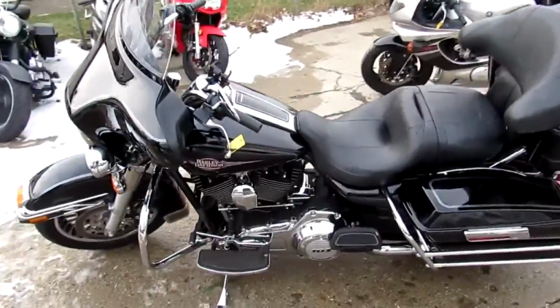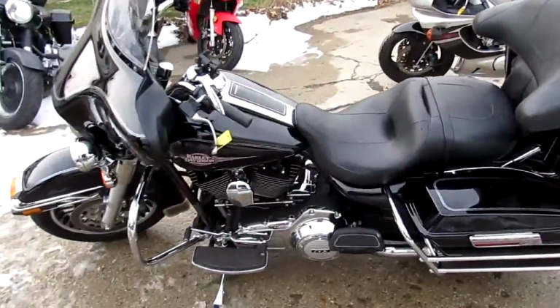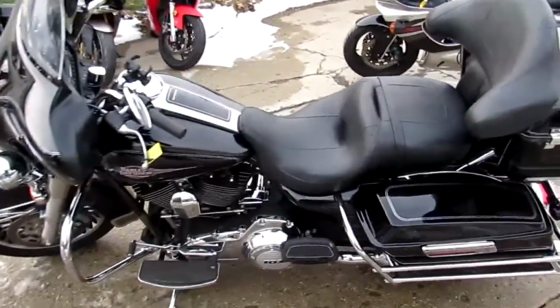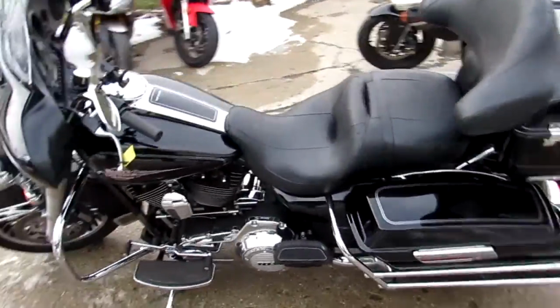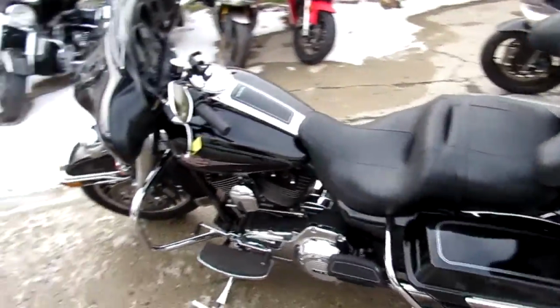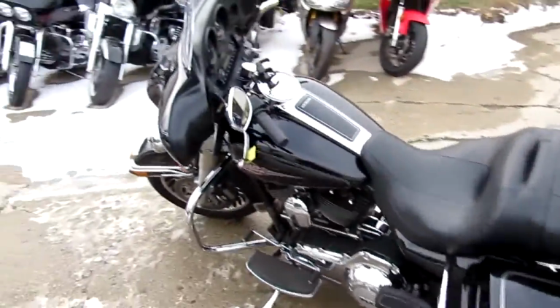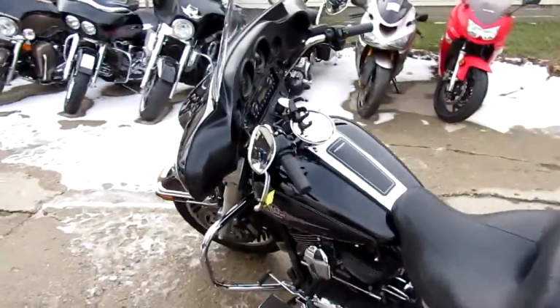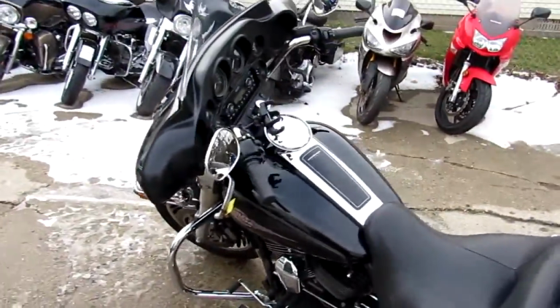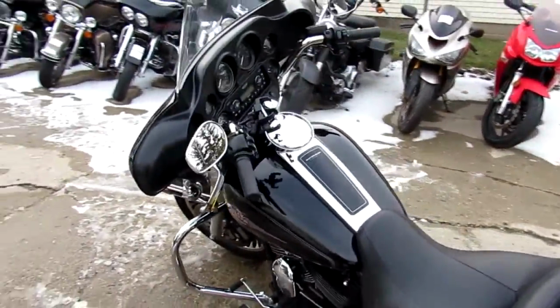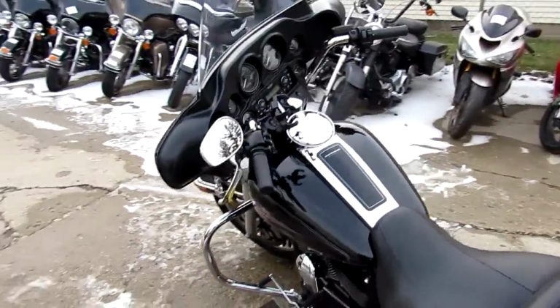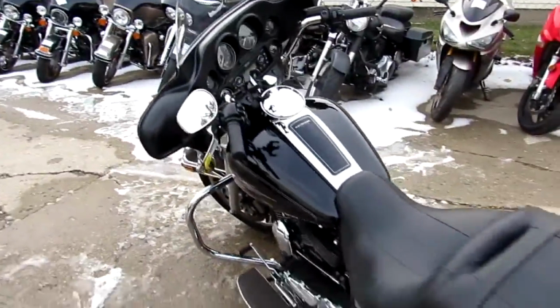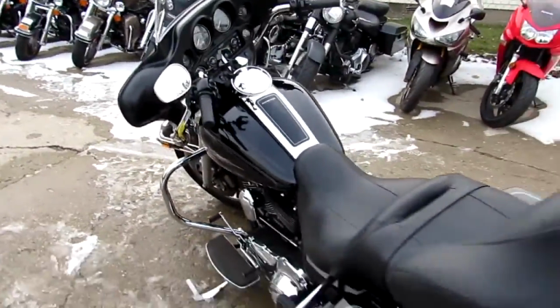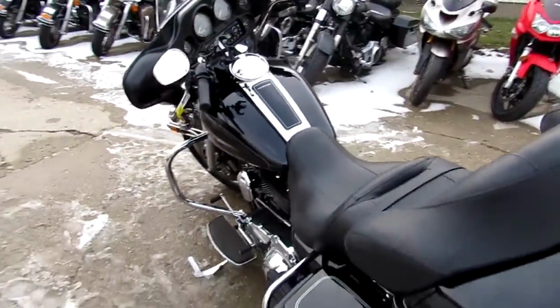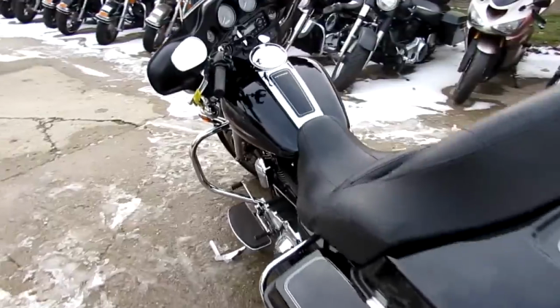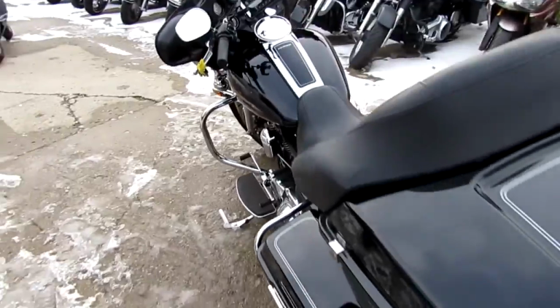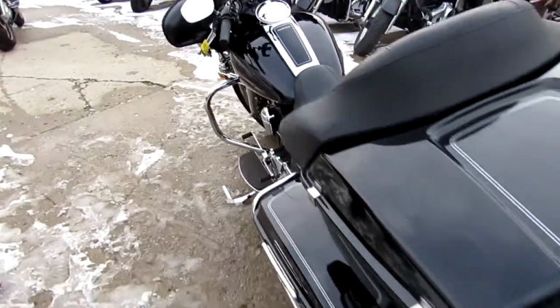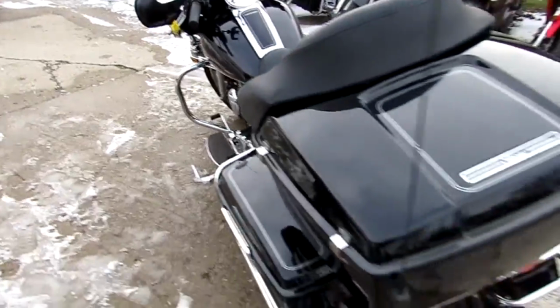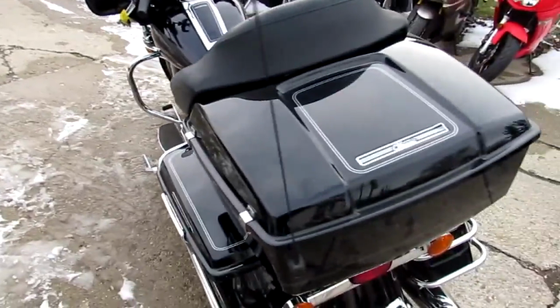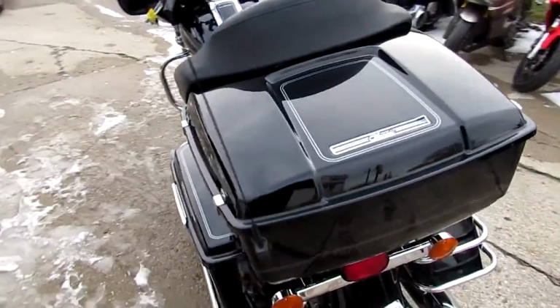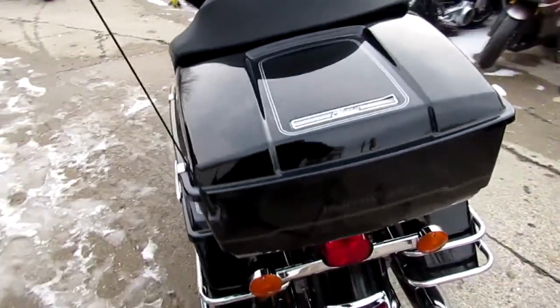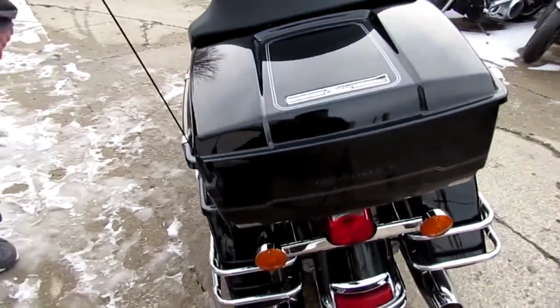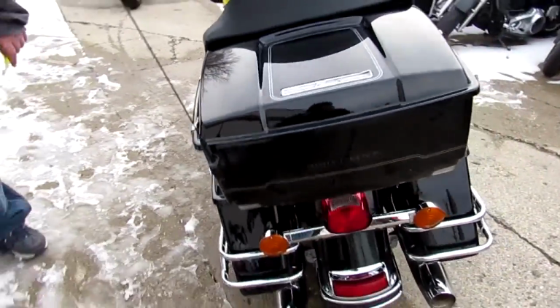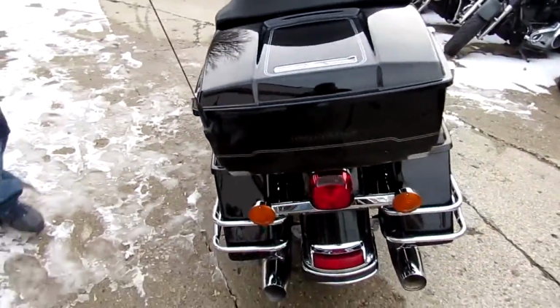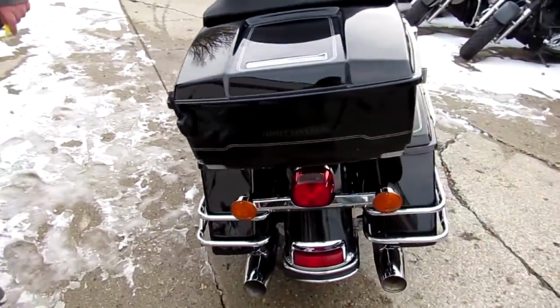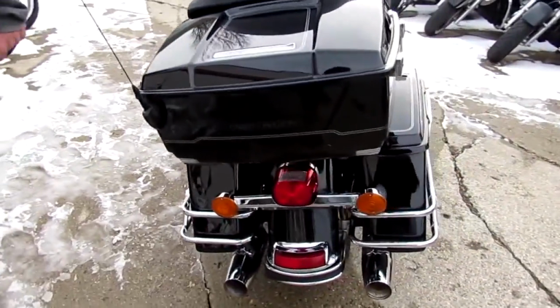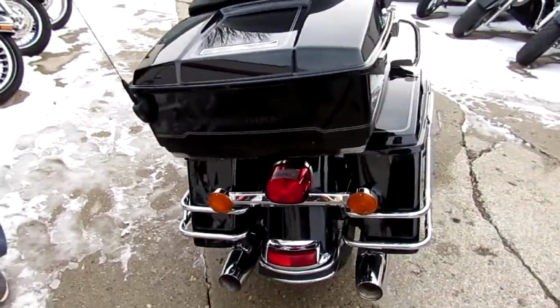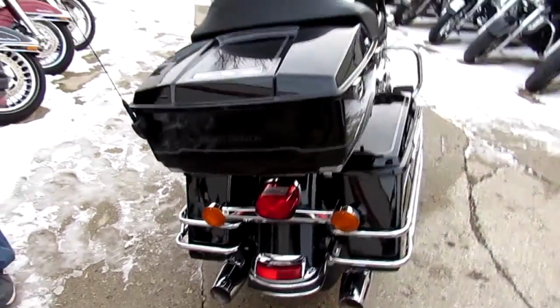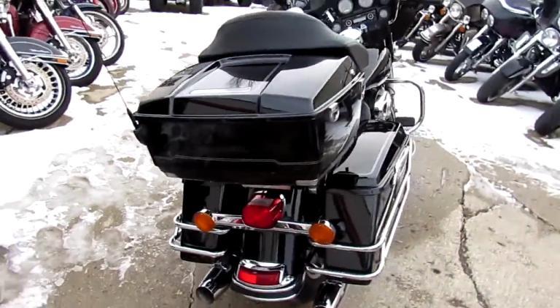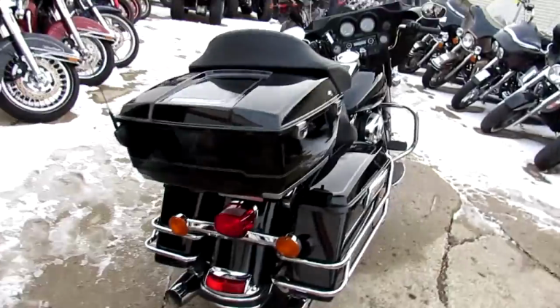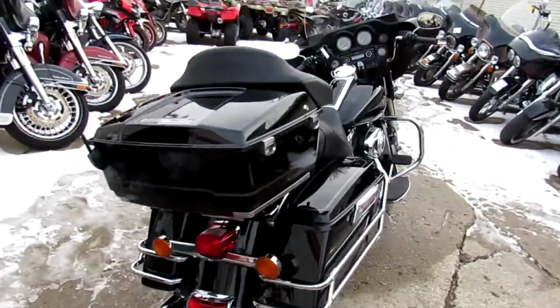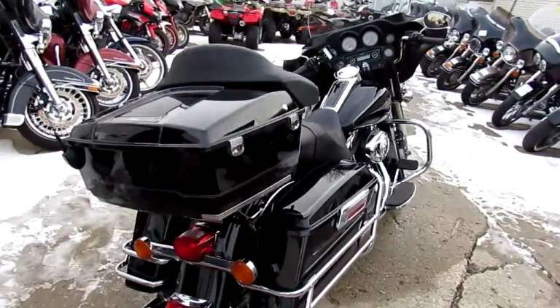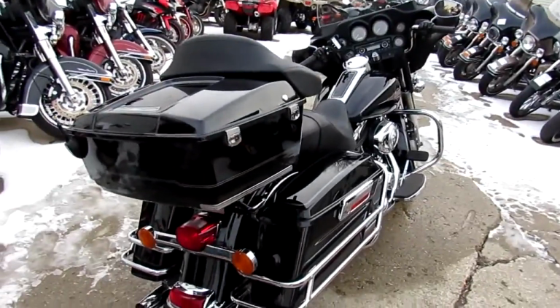Crank up the radio and hit the open road on this one. We've got financing available and really attractive lease options available. Give us a call today and you can ride today. It's ApprovalPowerSports.com.